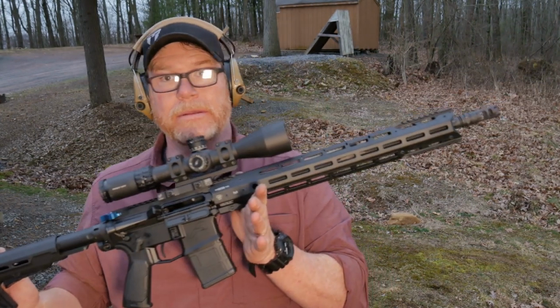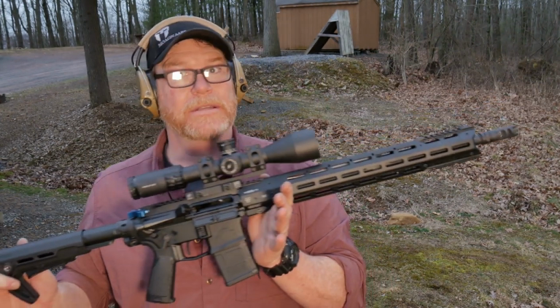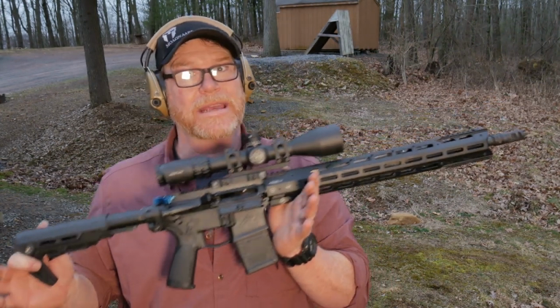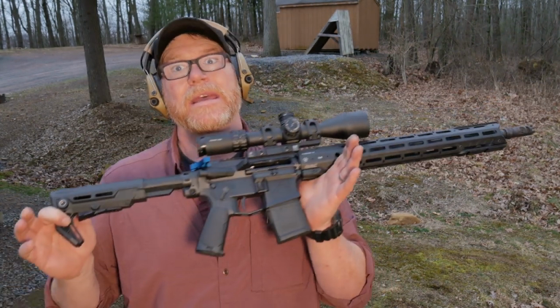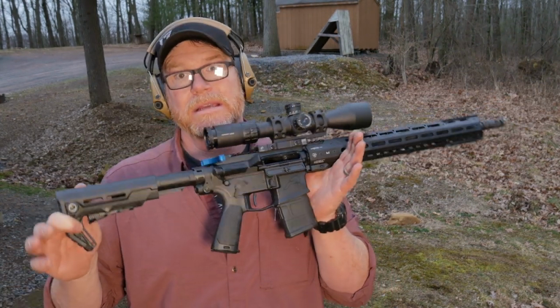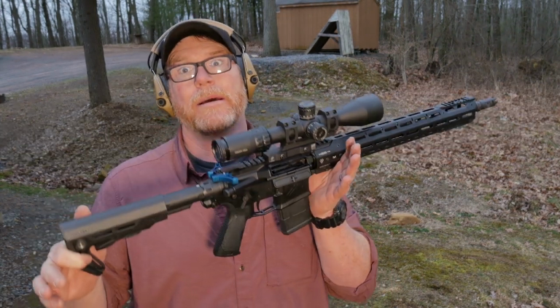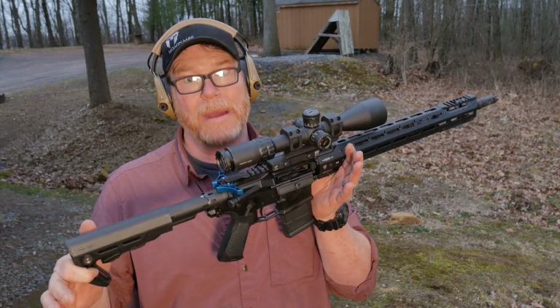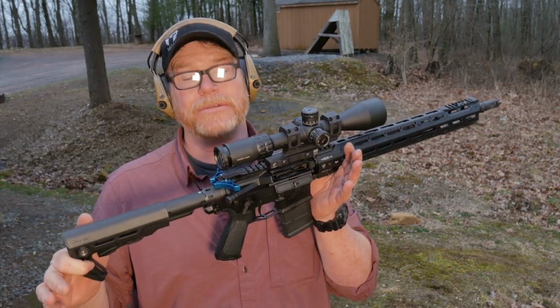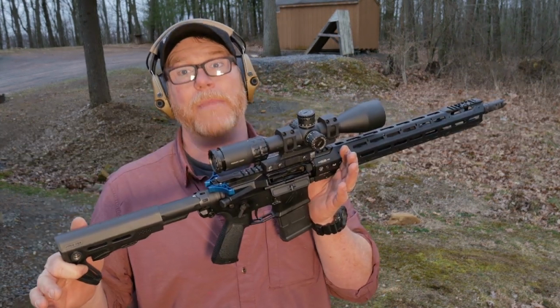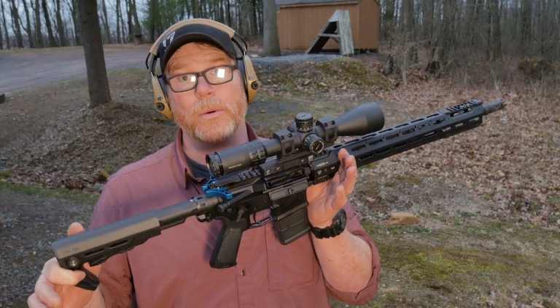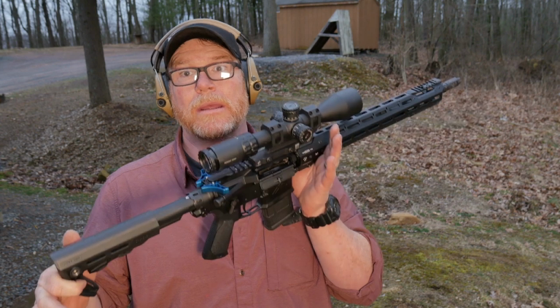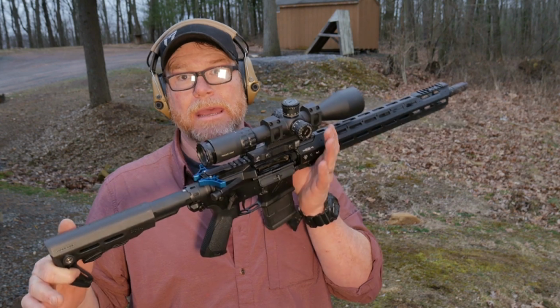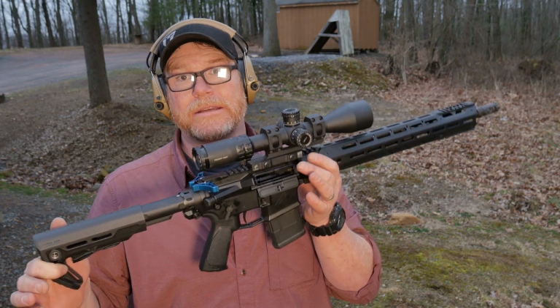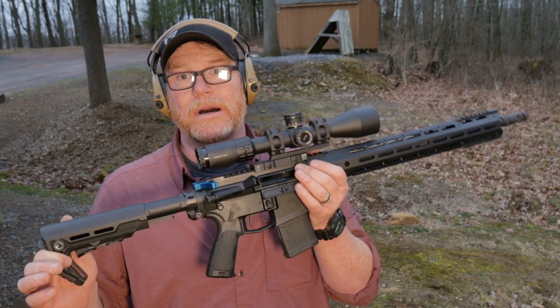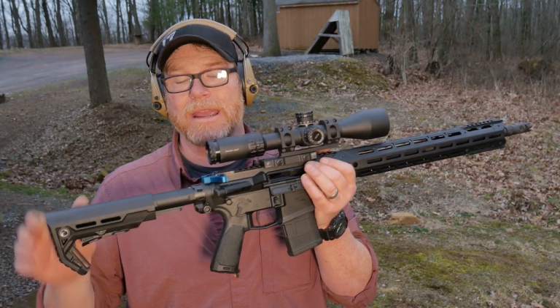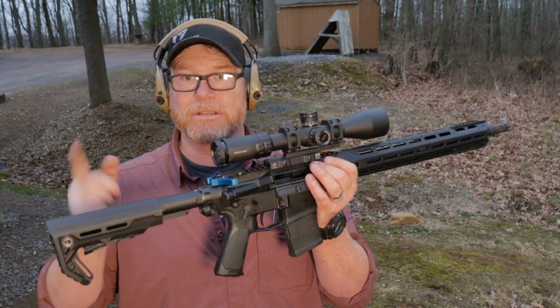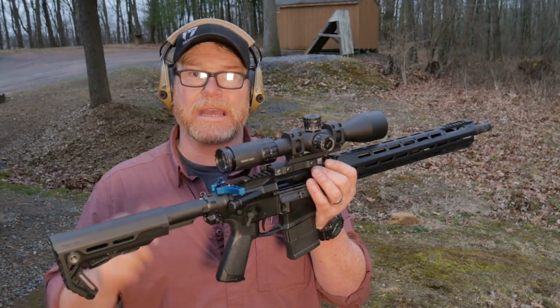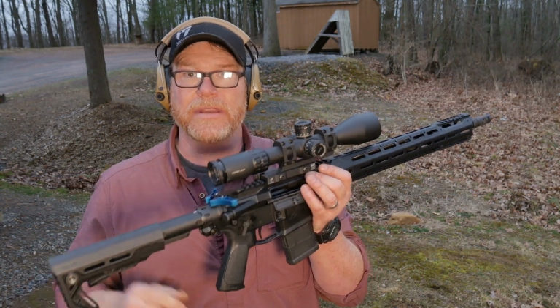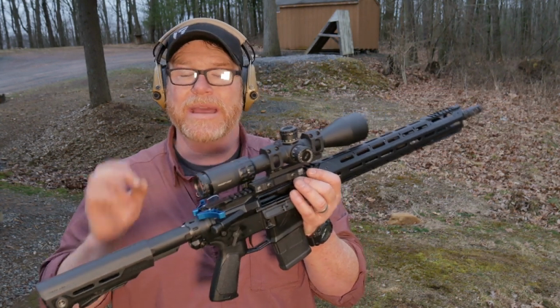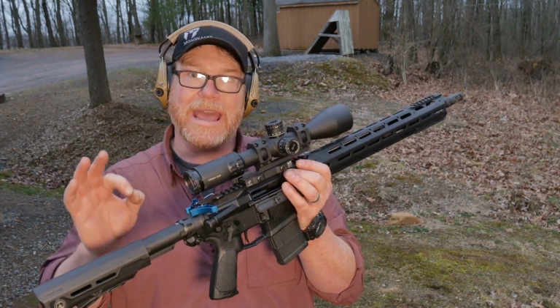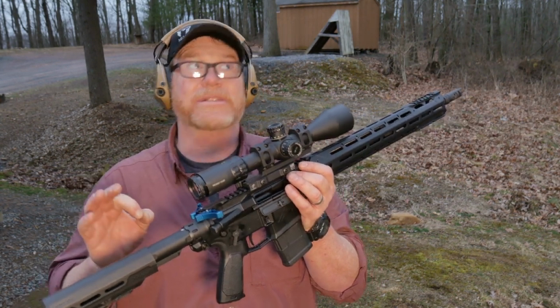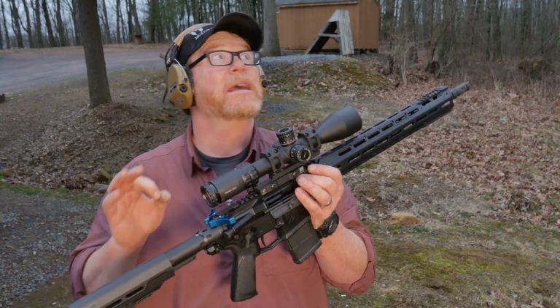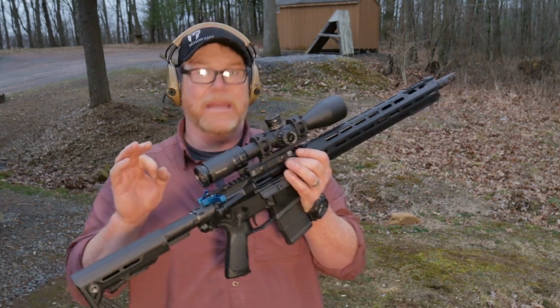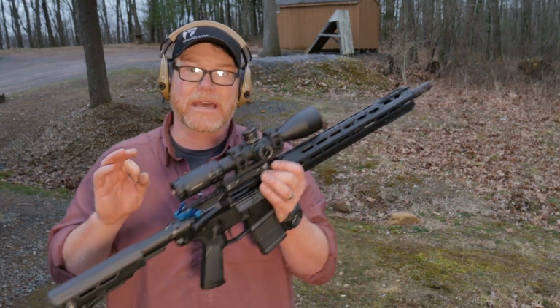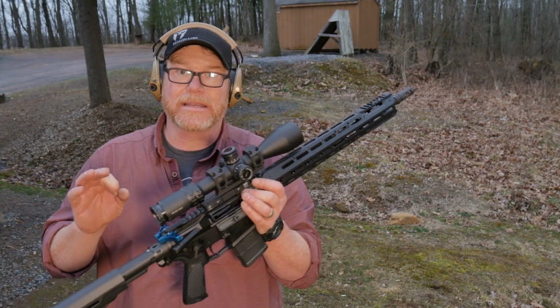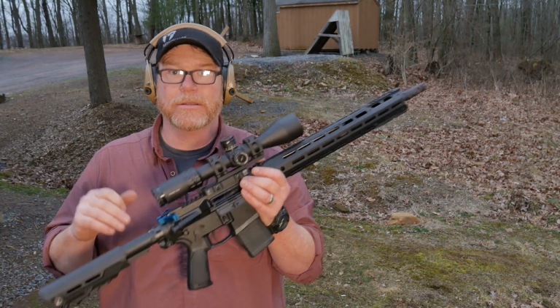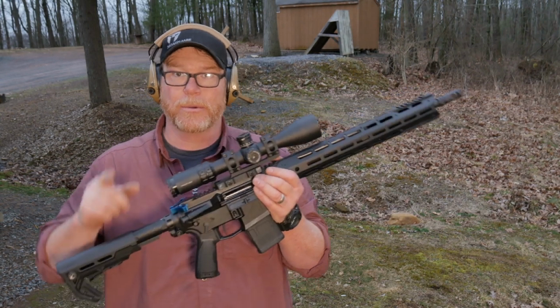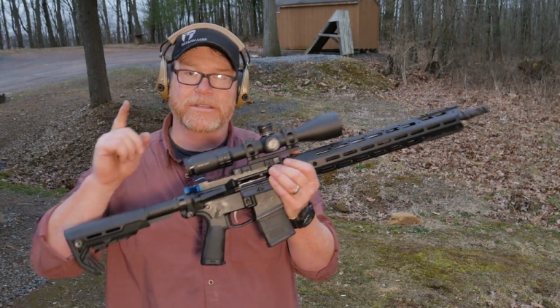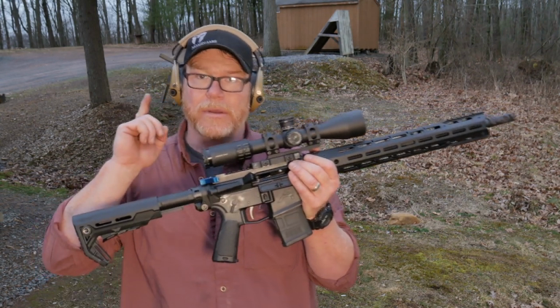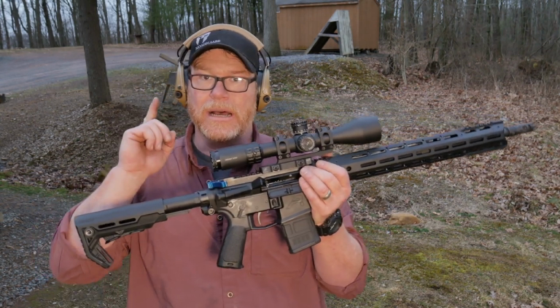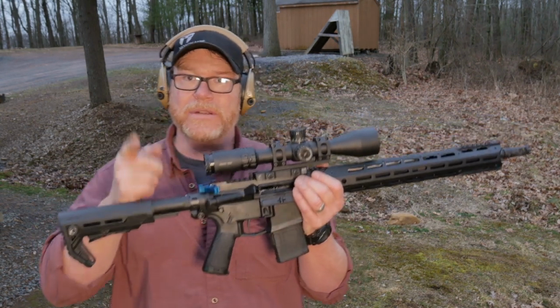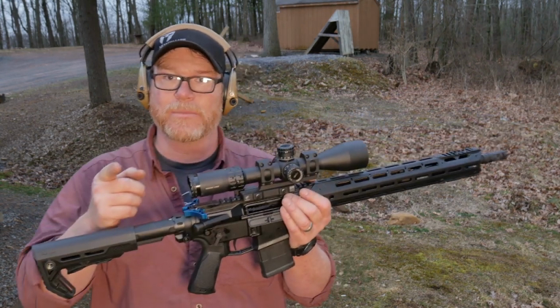This is an M4 E1 upper — this is that Strike Industries build. This thing is bad to the bone, and I can't wait to show you guys the accuracy video. It's kind of sick.